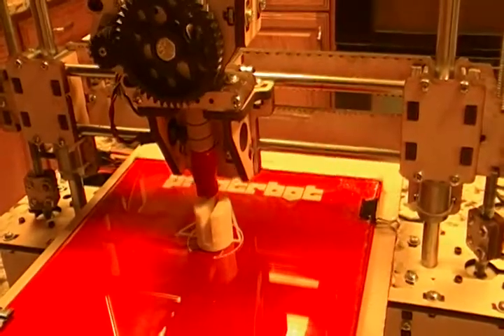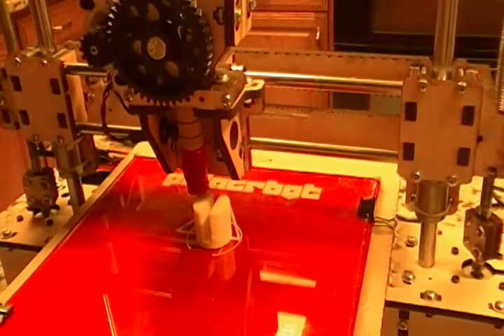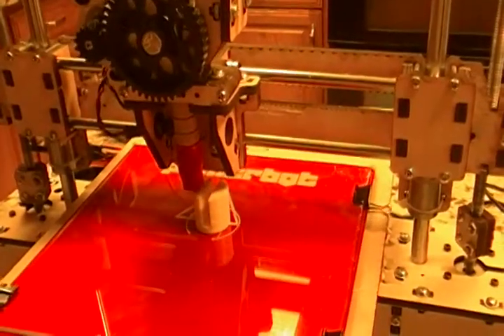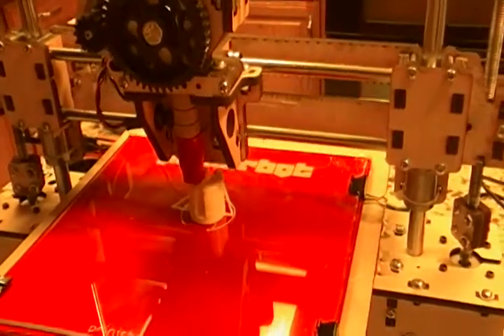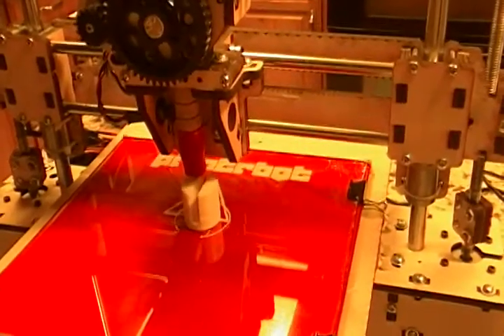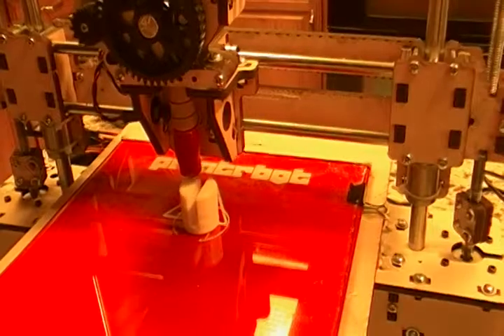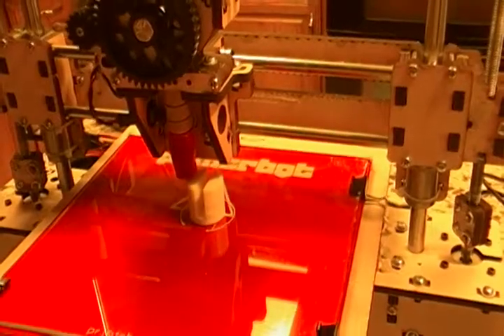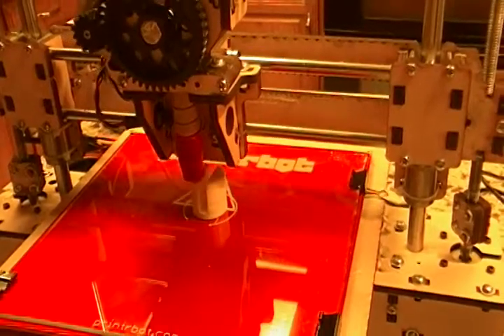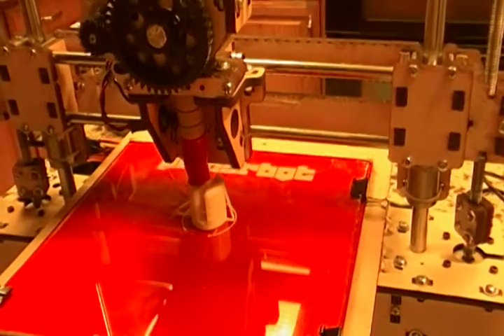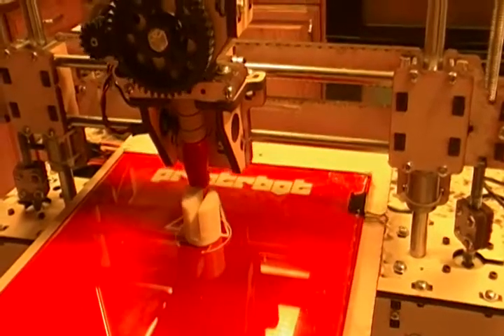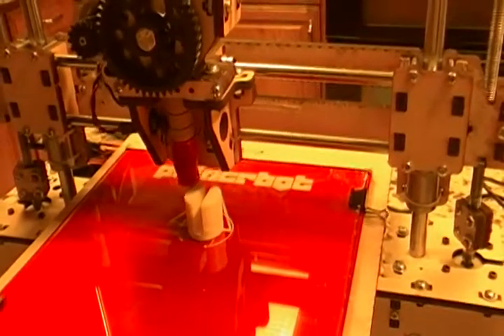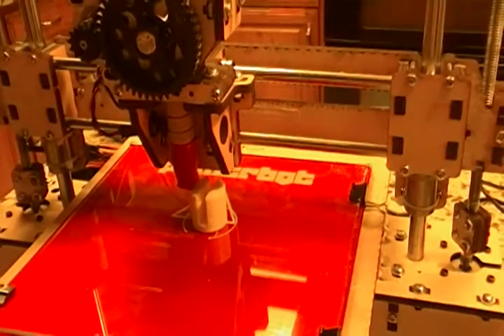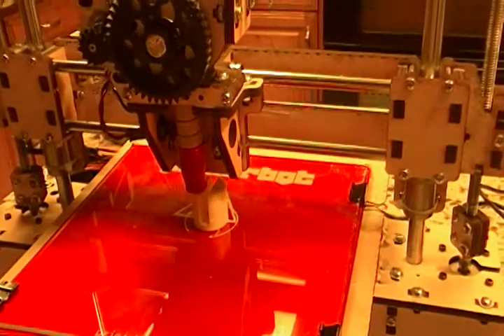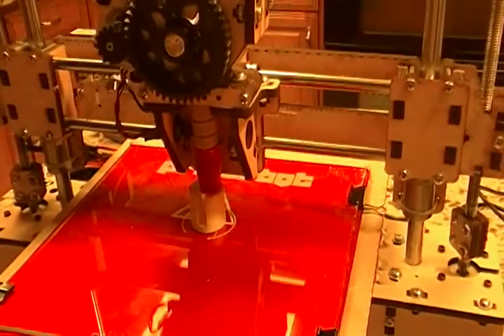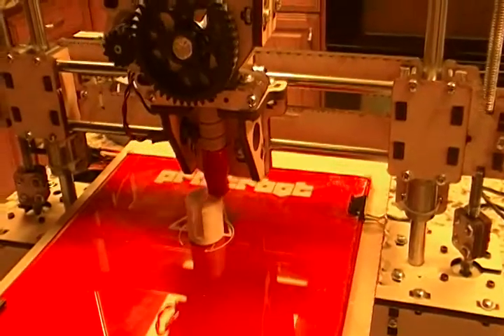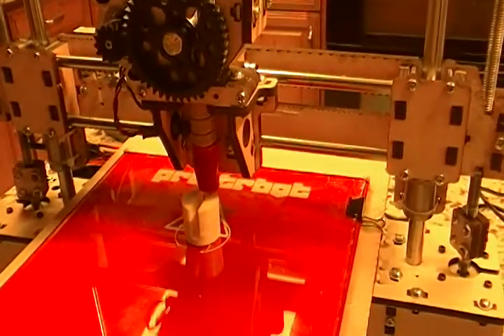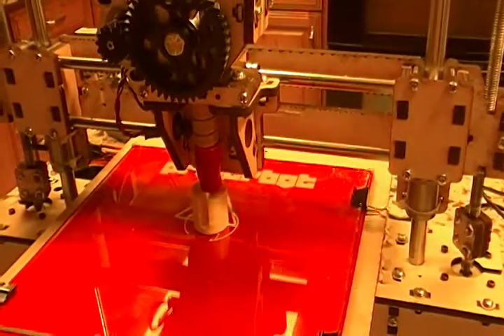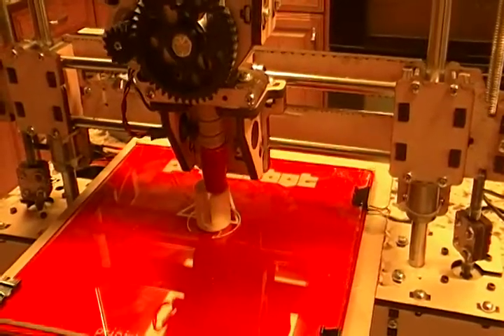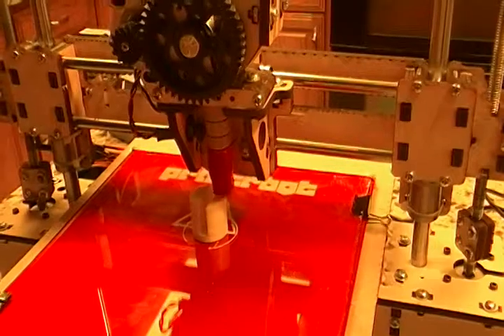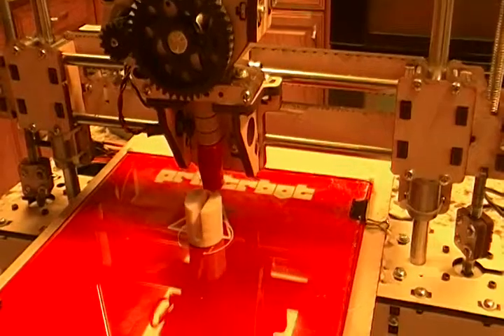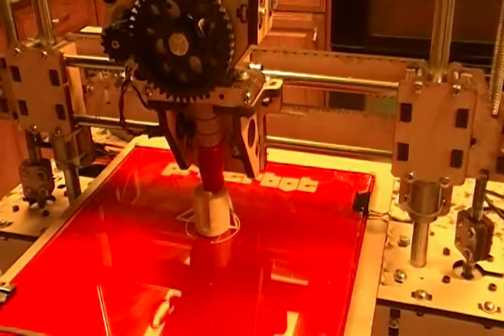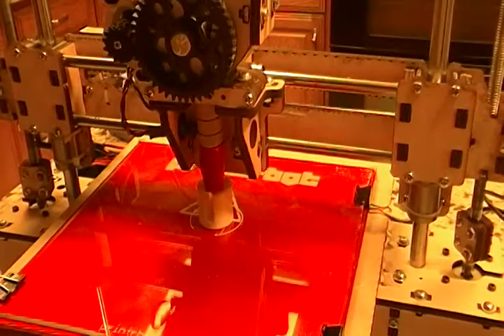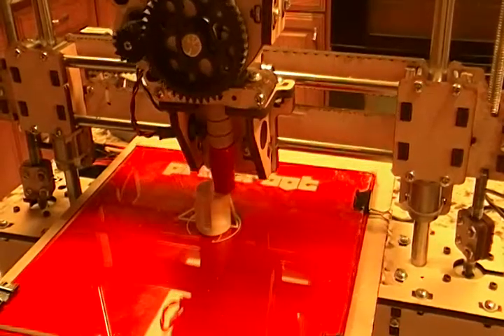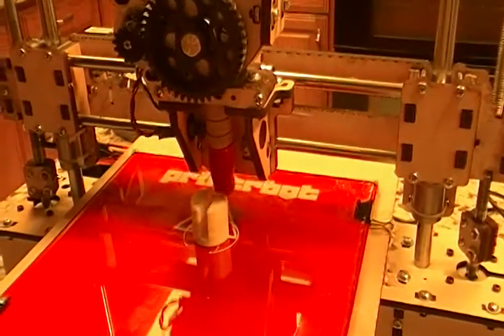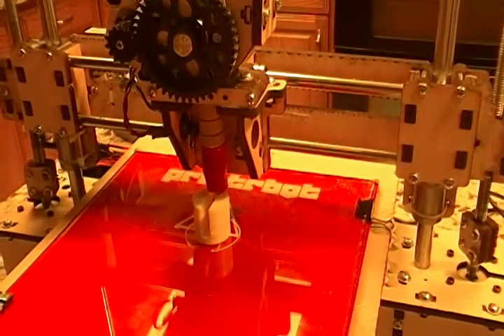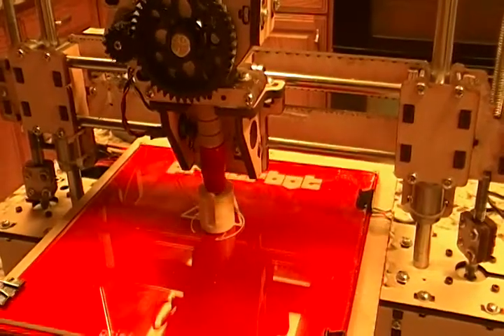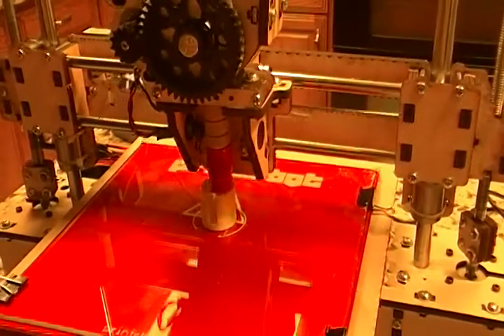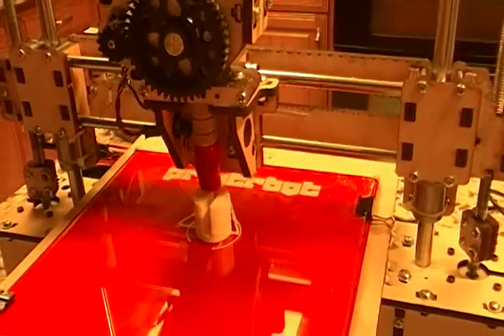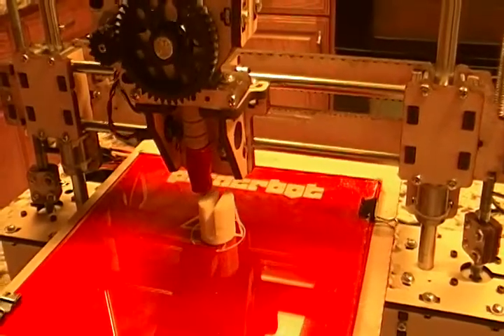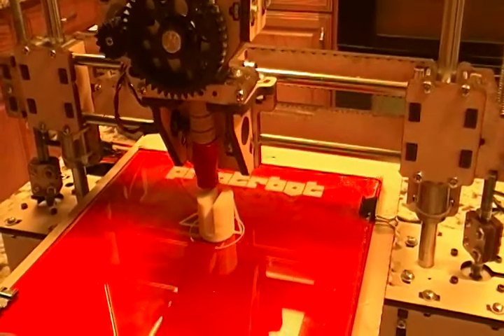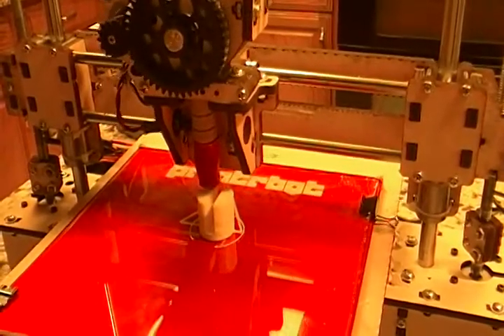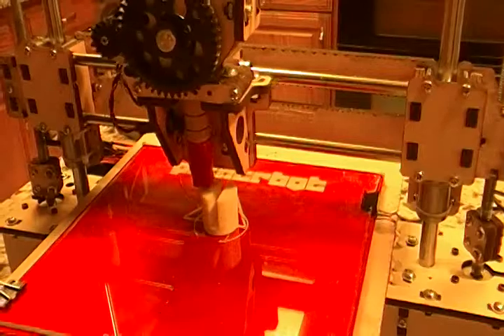Hi, this is Al Williams. This is a video of my PrinterBot printing out its third complete object — a filament guide that snaps on top of one of the smooth rods, from Thingiverse.